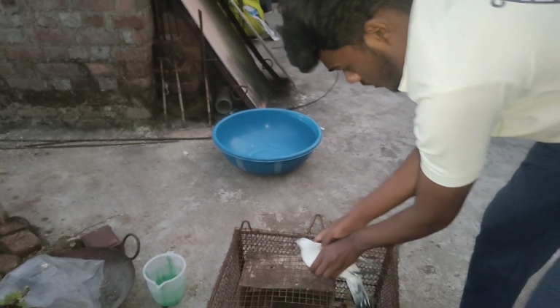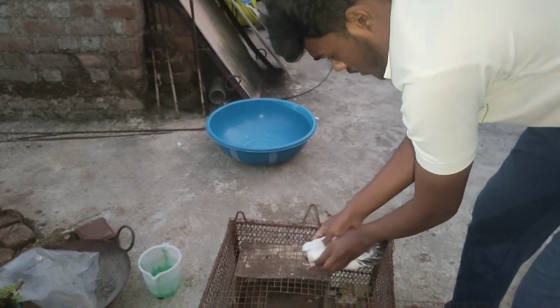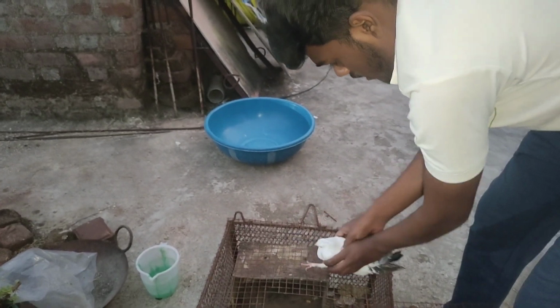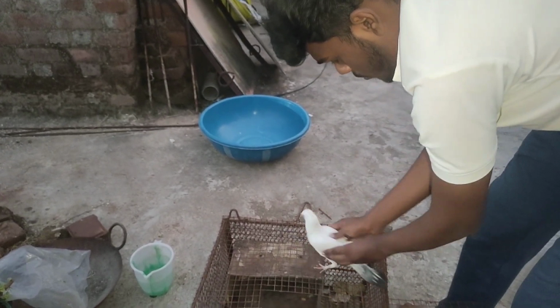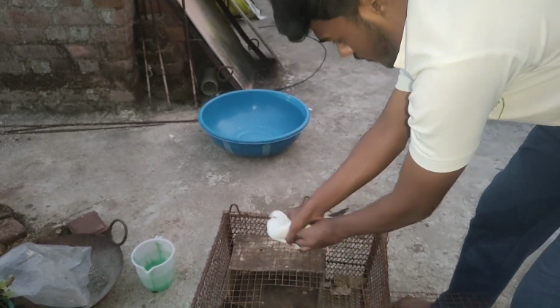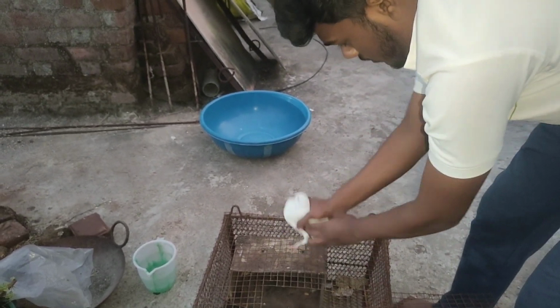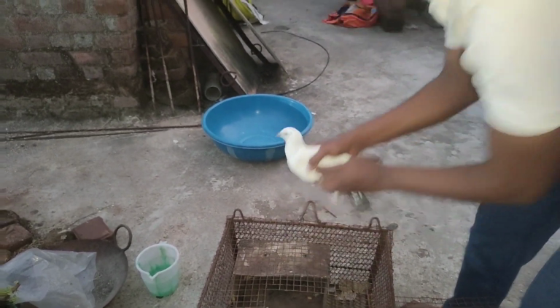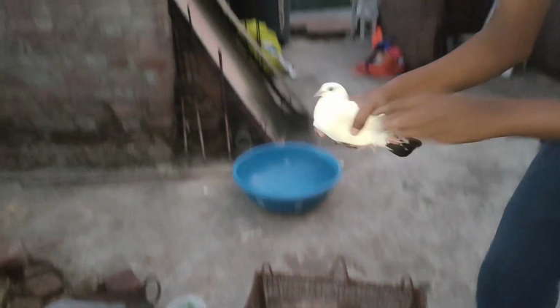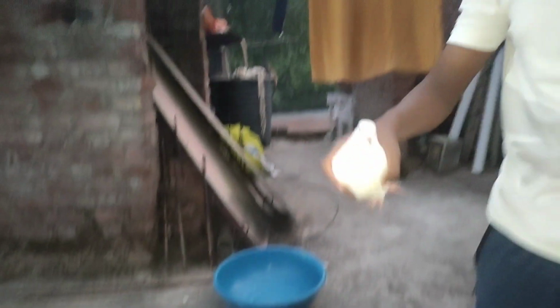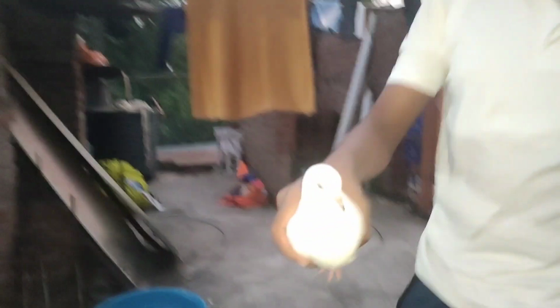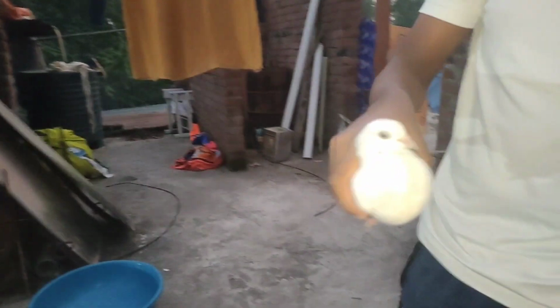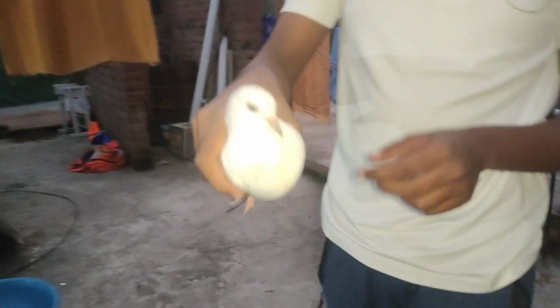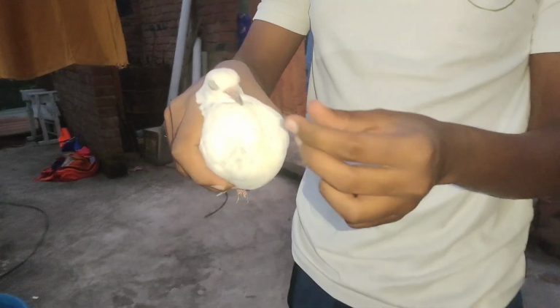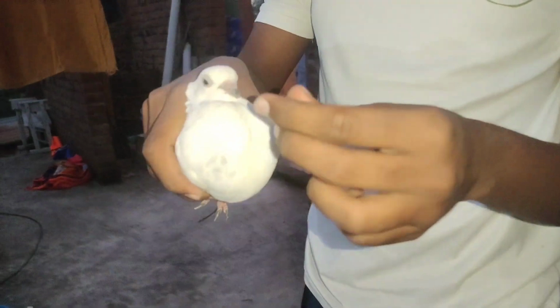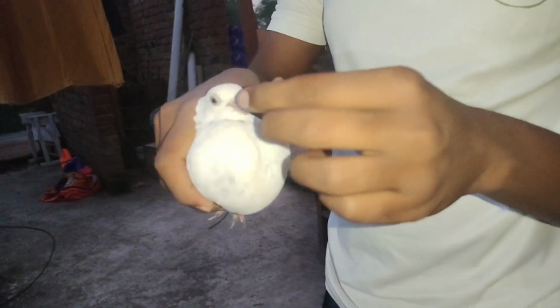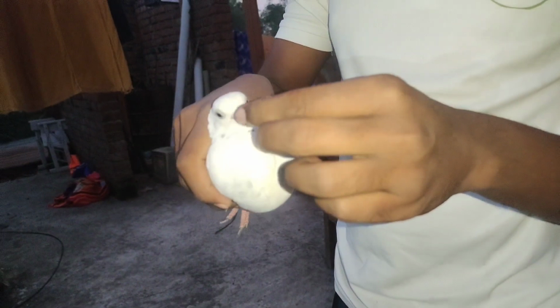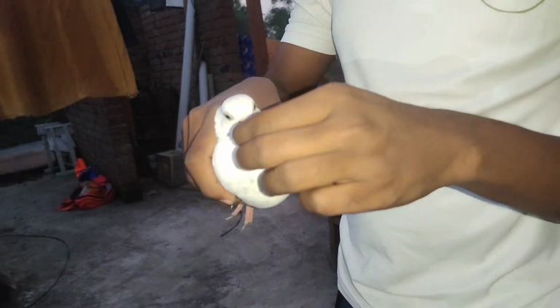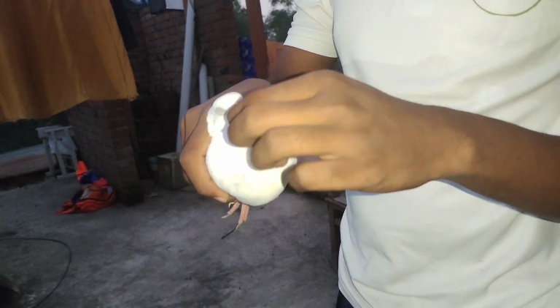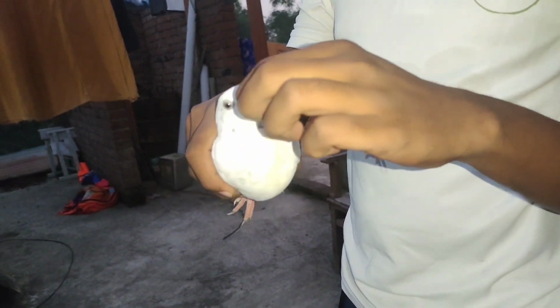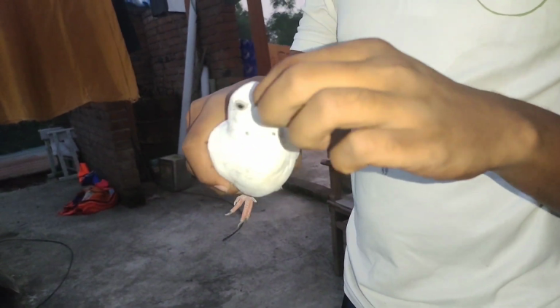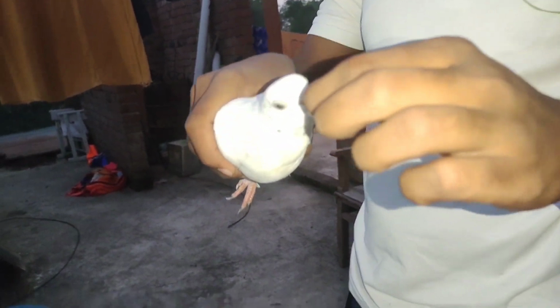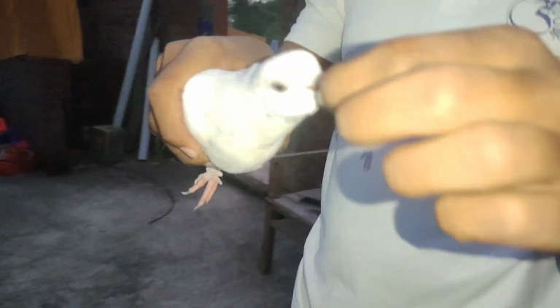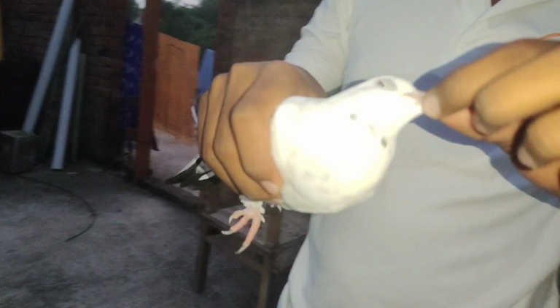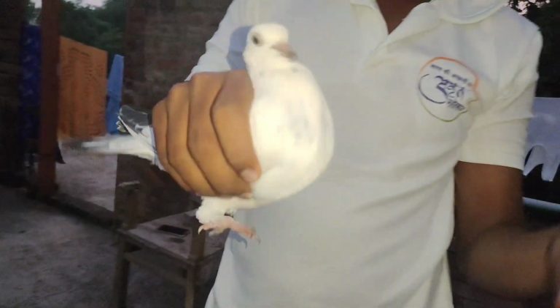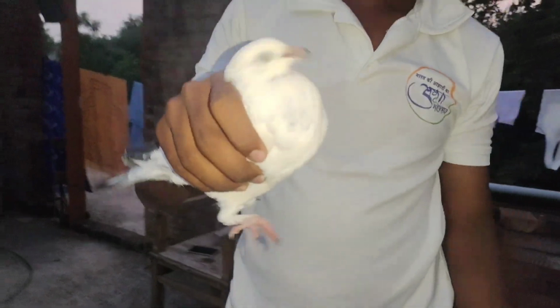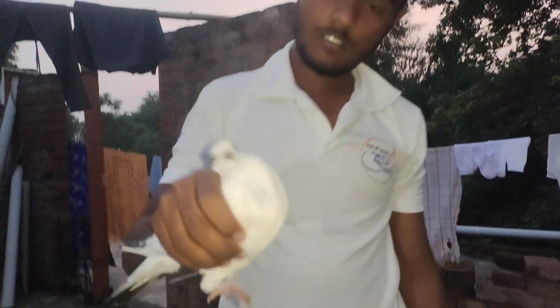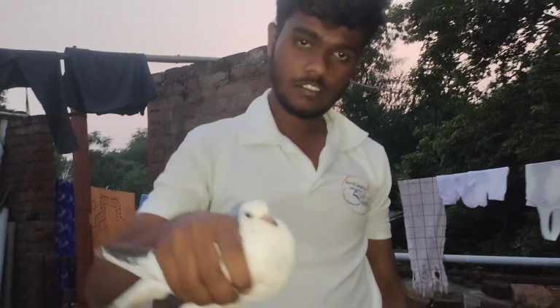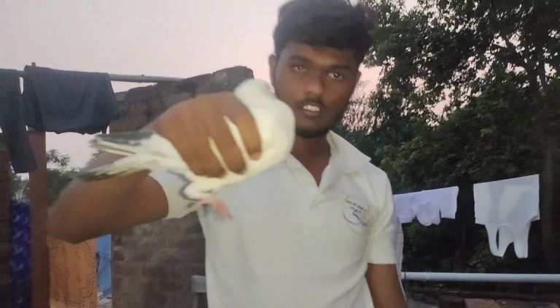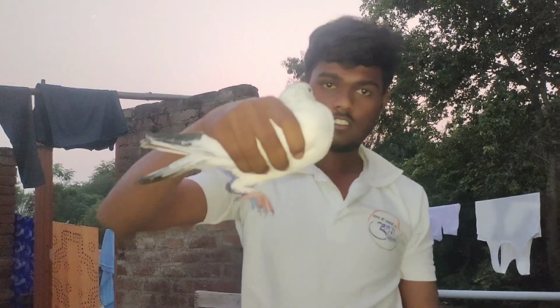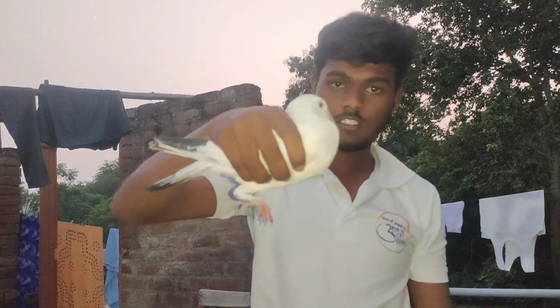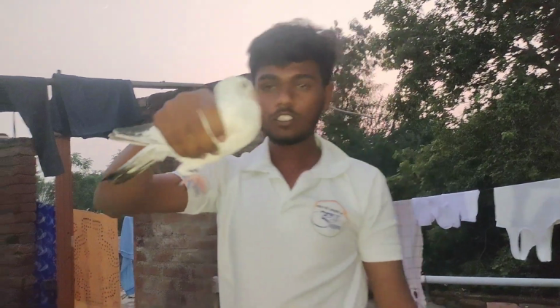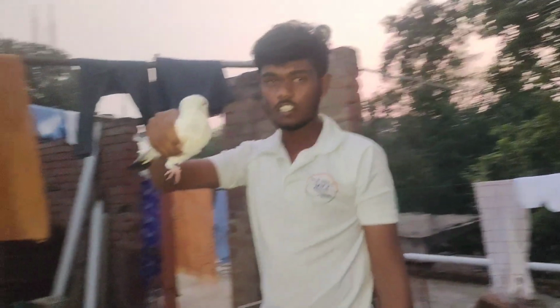This is our Kooter. You can see how it is. Let's put it inside.